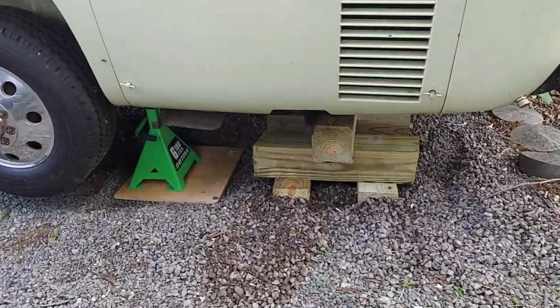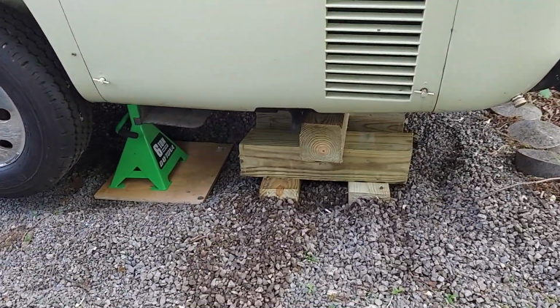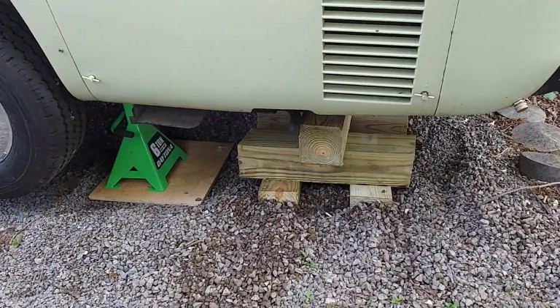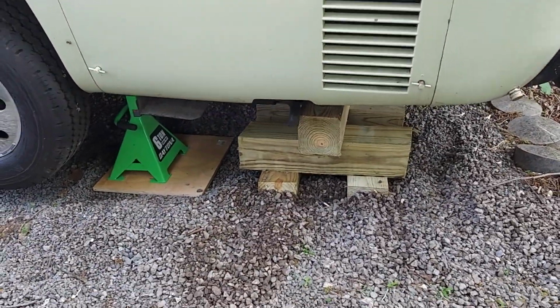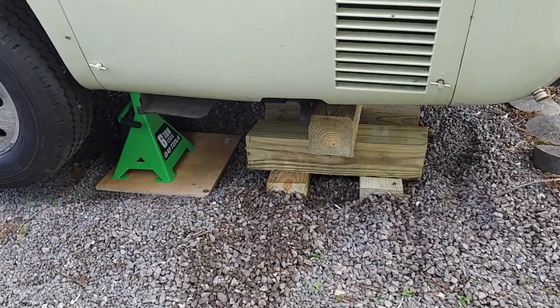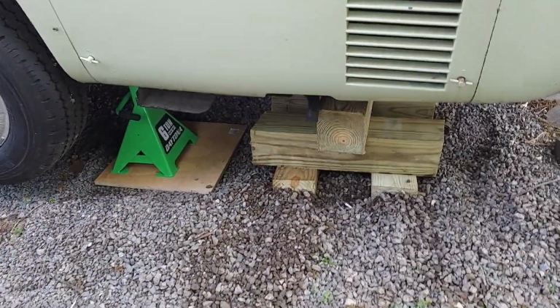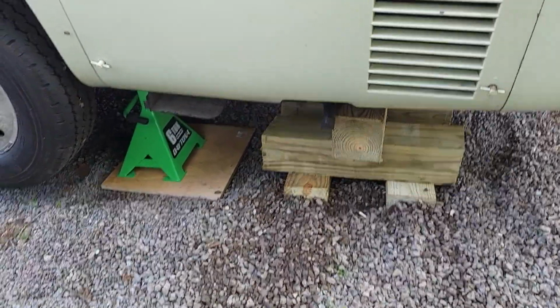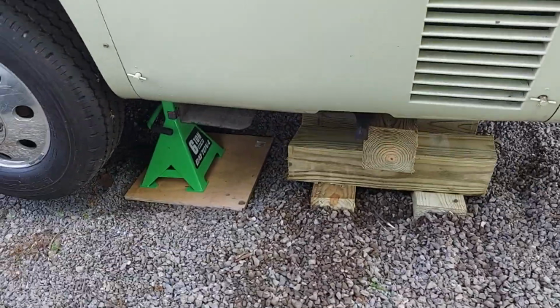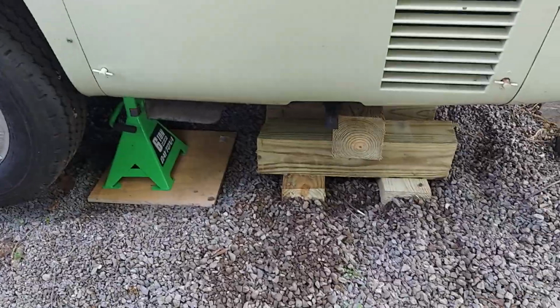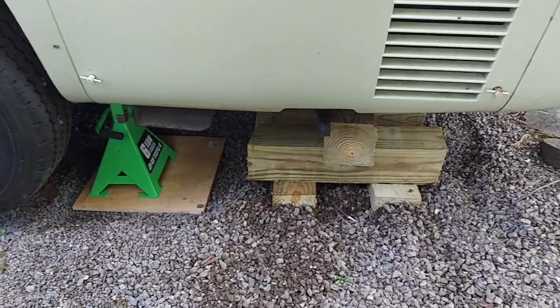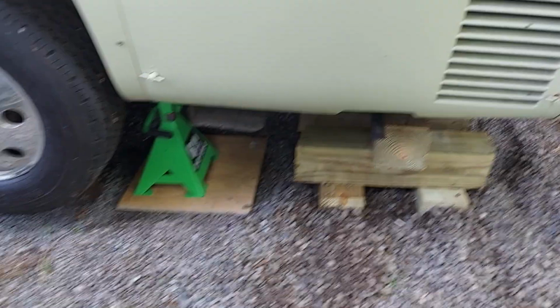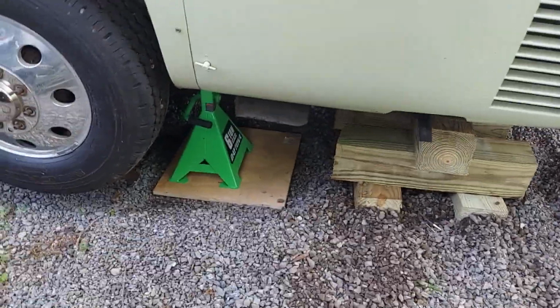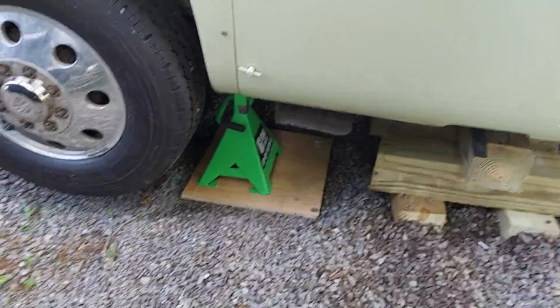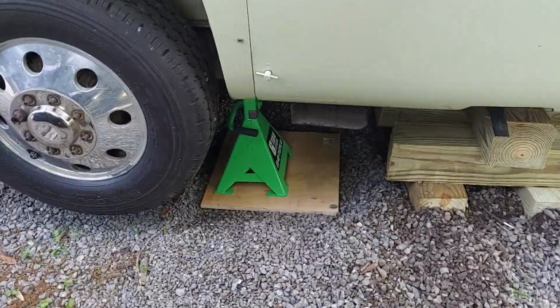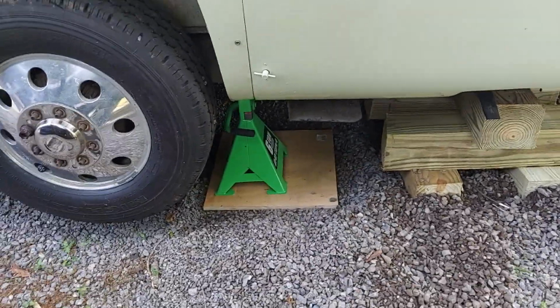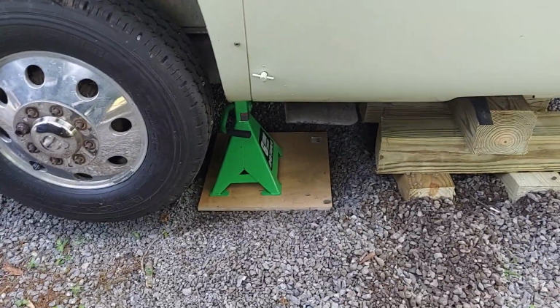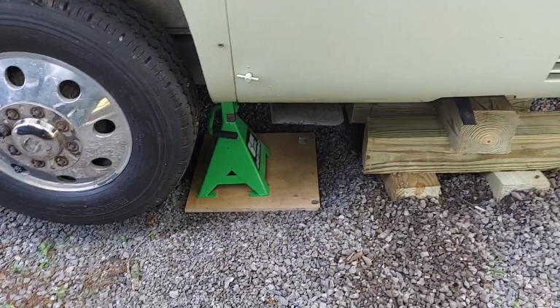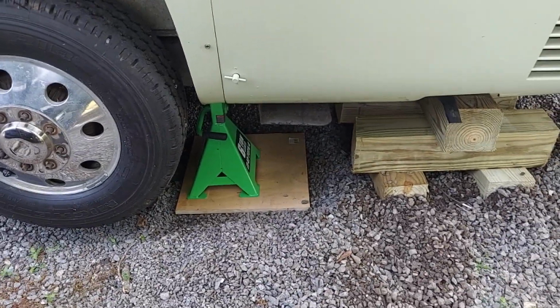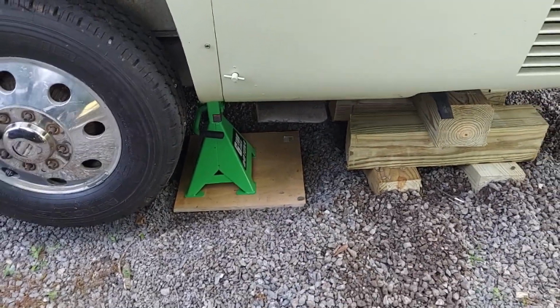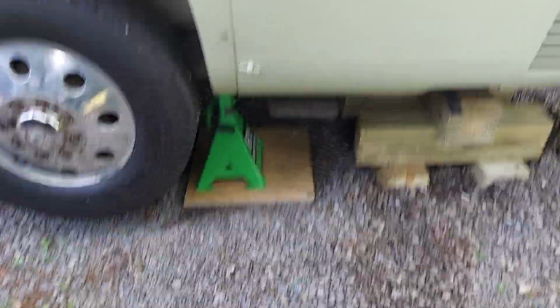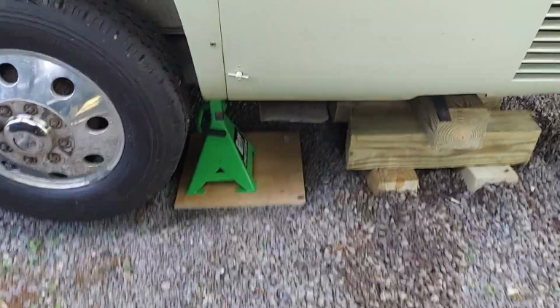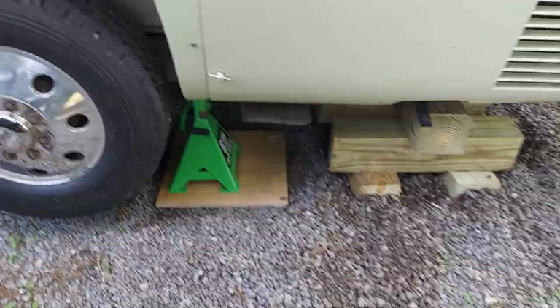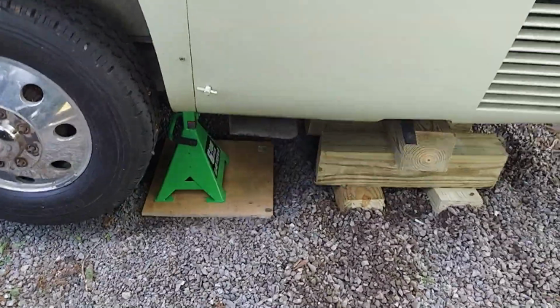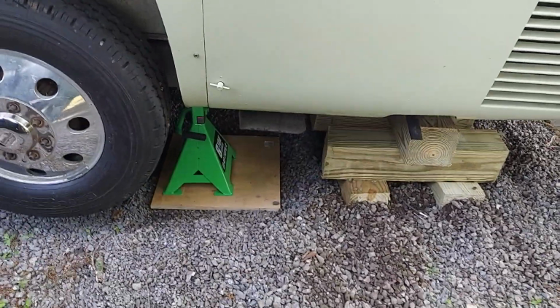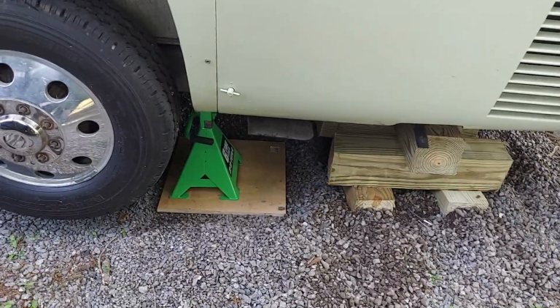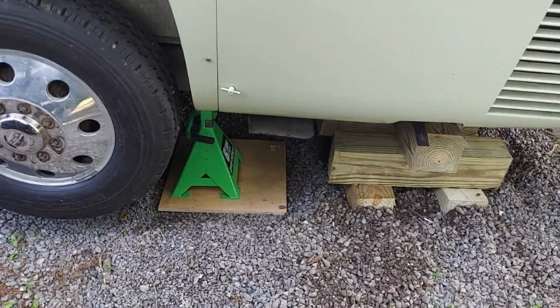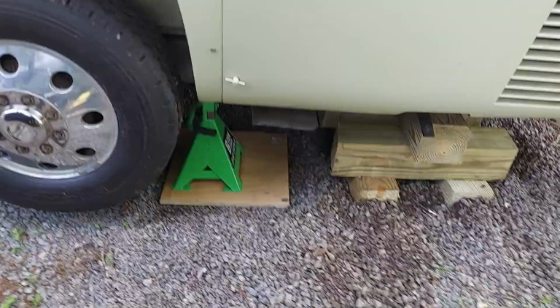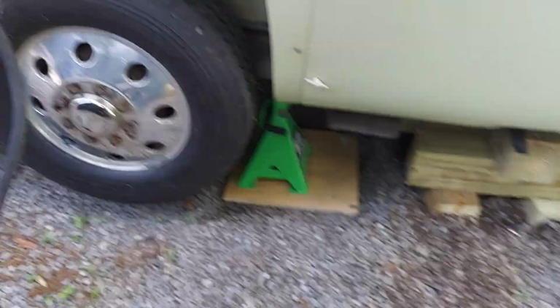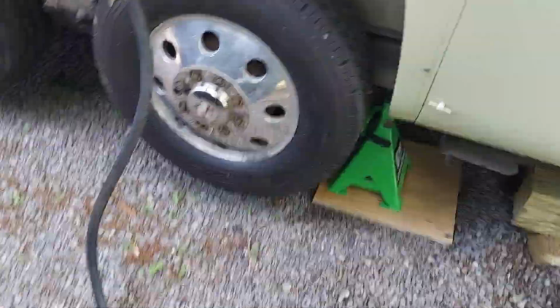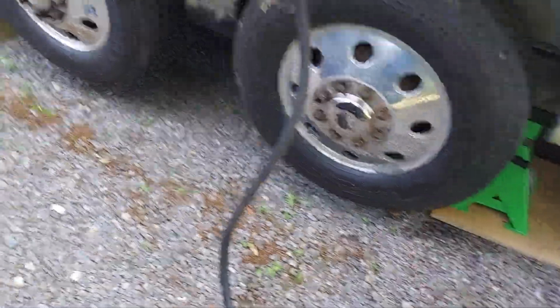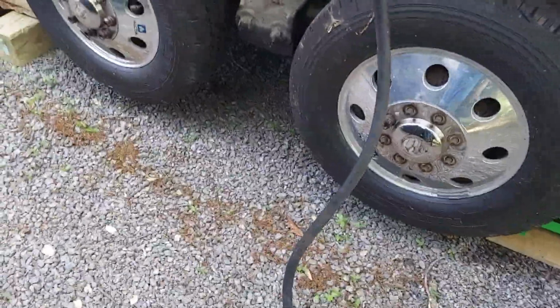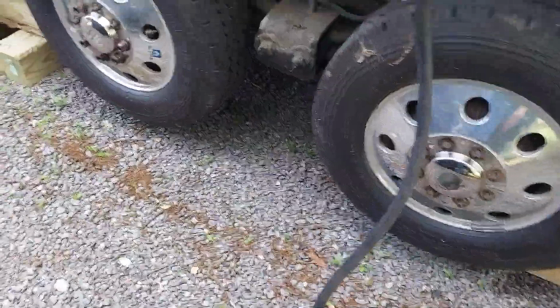On the back here, there's the 6x6. That jack stand has no load on it, but it's right snug against the frame. If something were to happen, like an earthquake or something stupid, I would be okay.